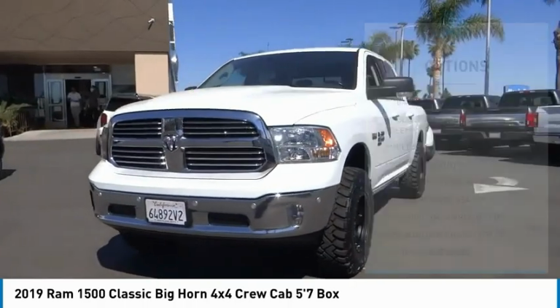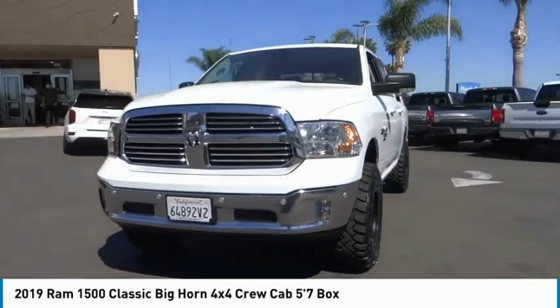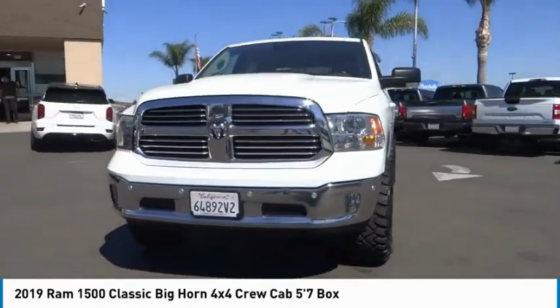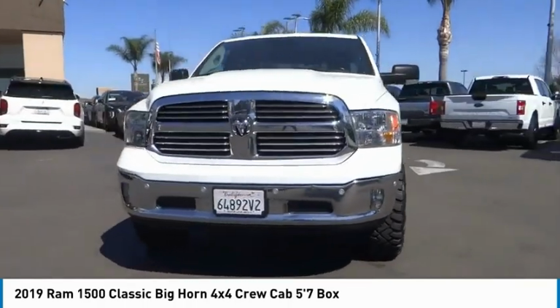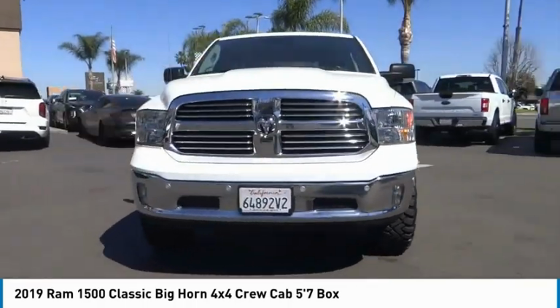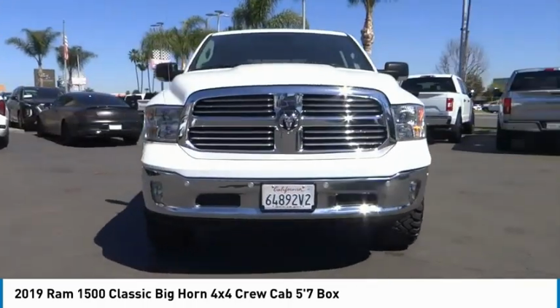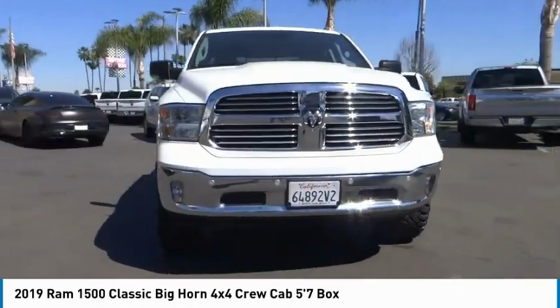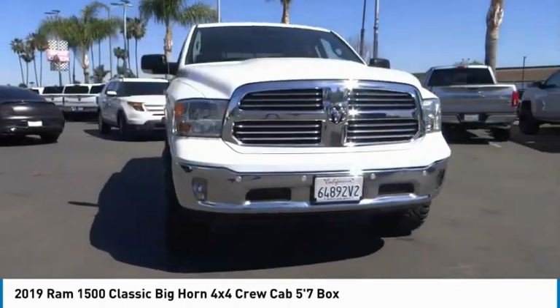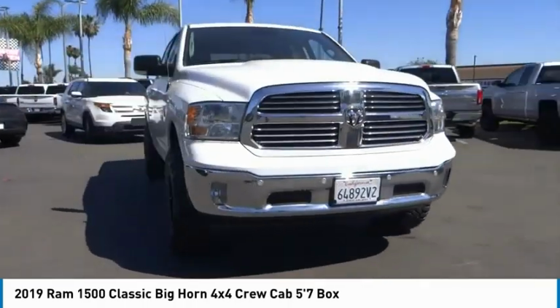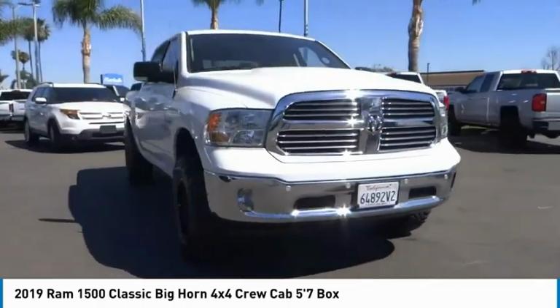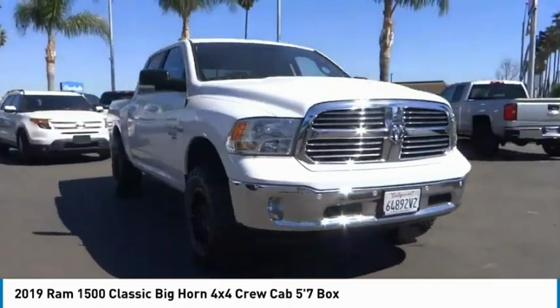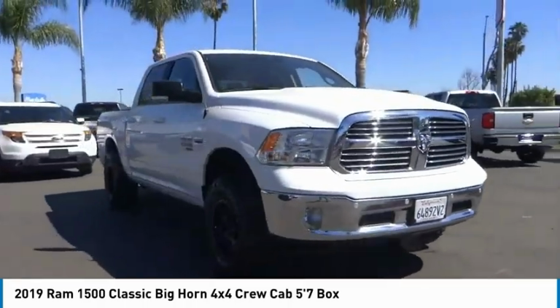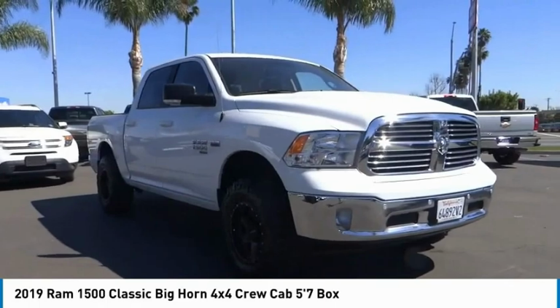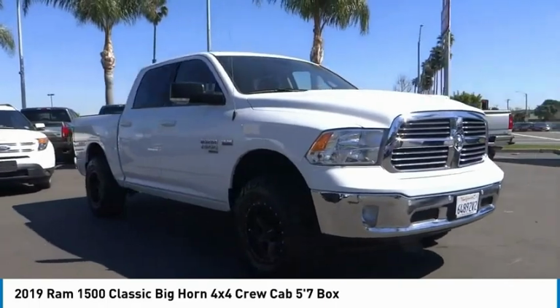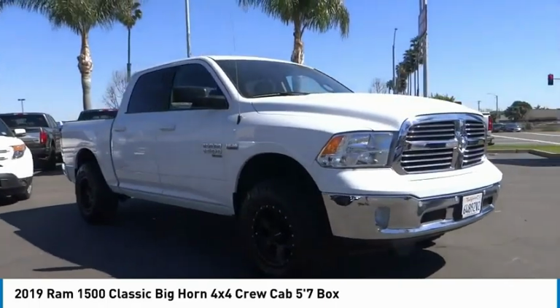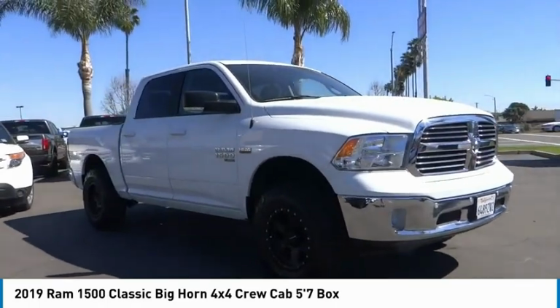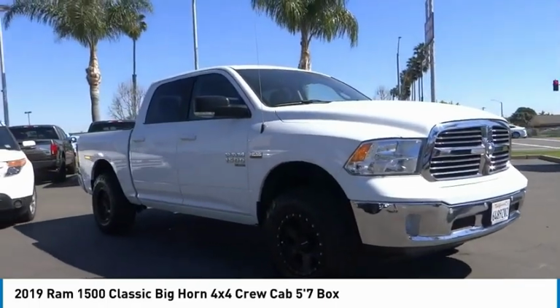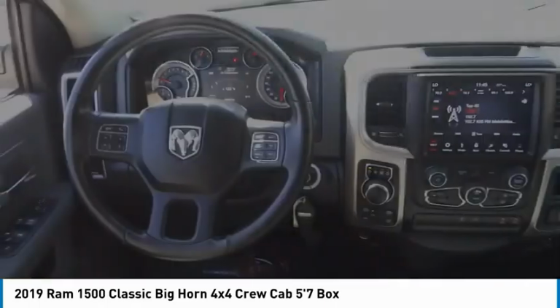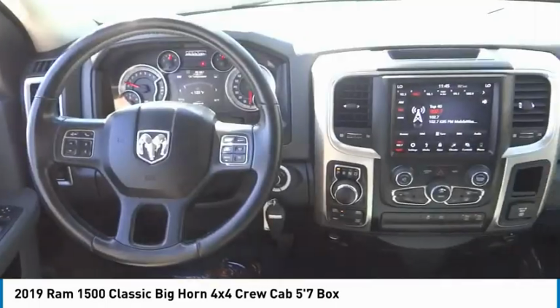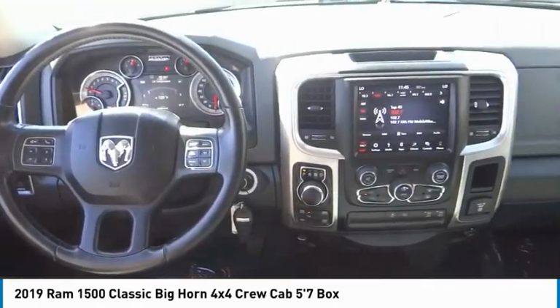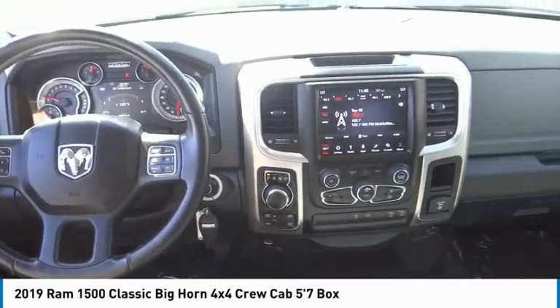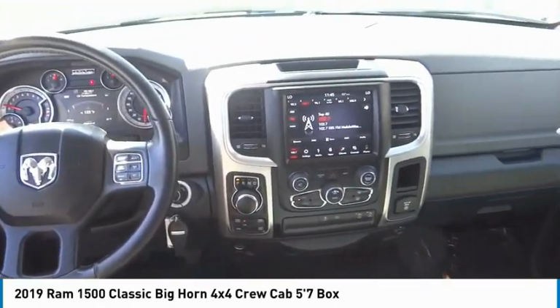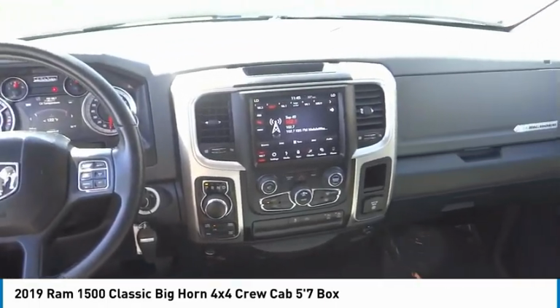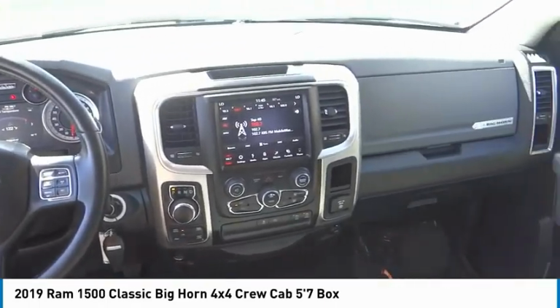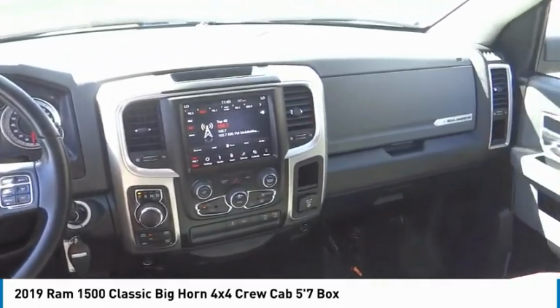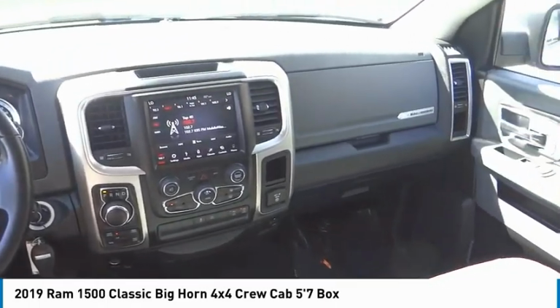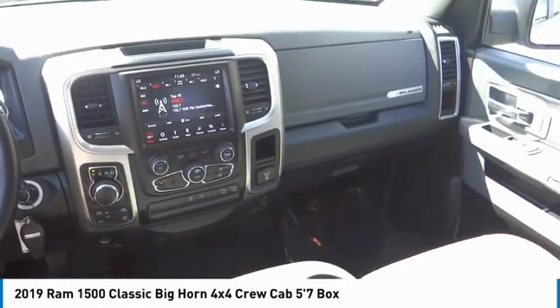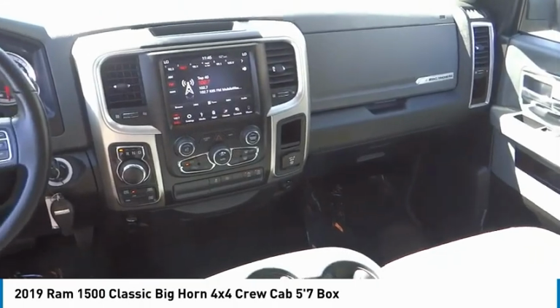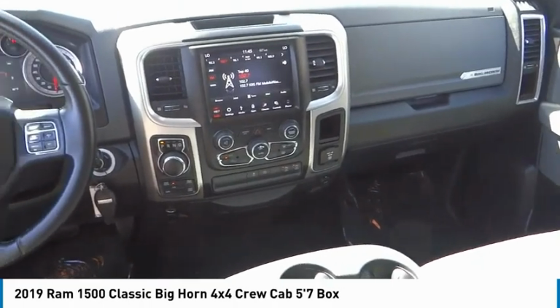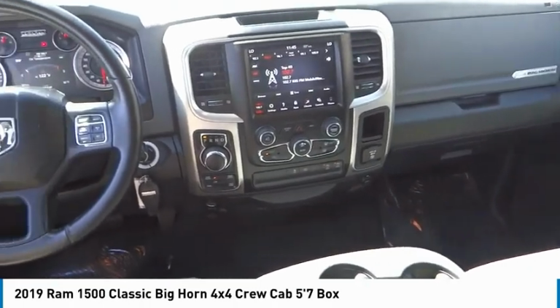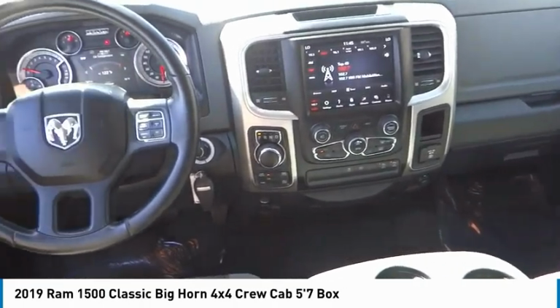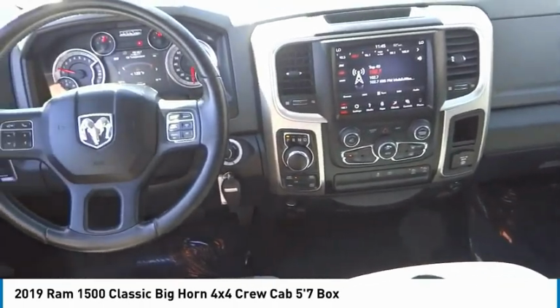Remote keyless entry, front wheel independent suspension, and four wheel disc brakes. This vehicle offers reliability and good looks at a great price. So come in and take a test drive today.